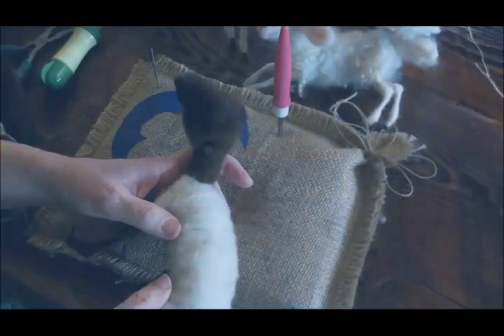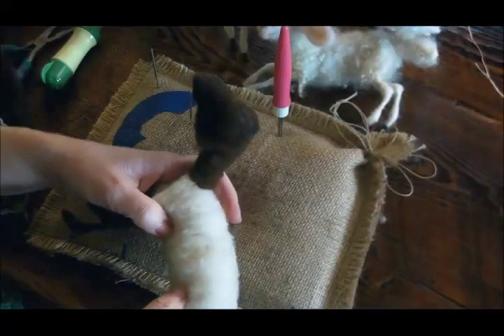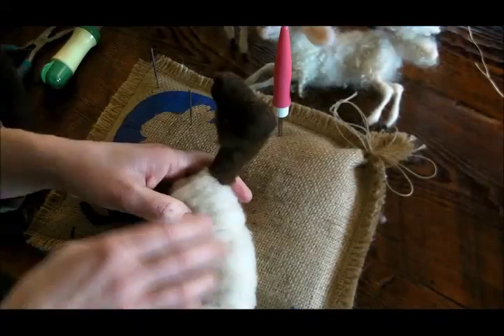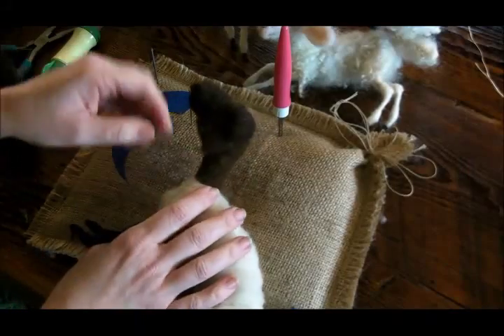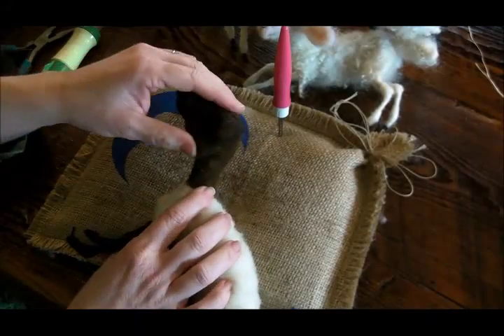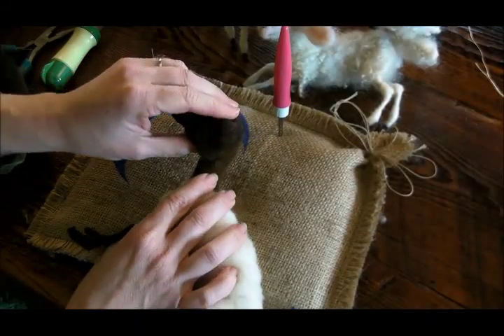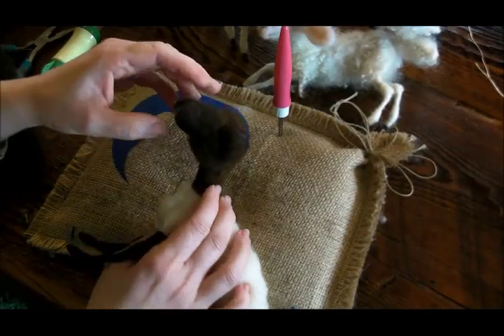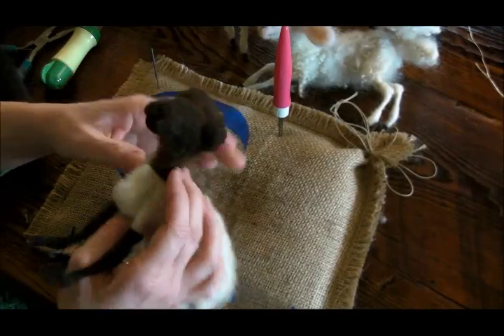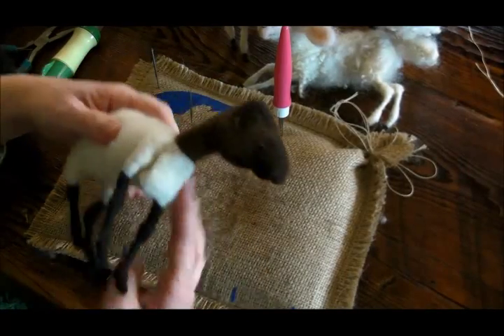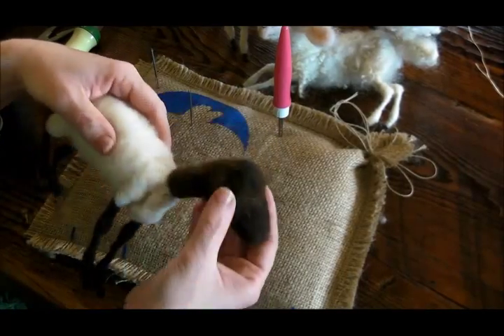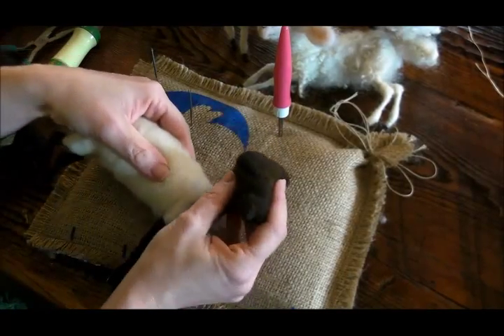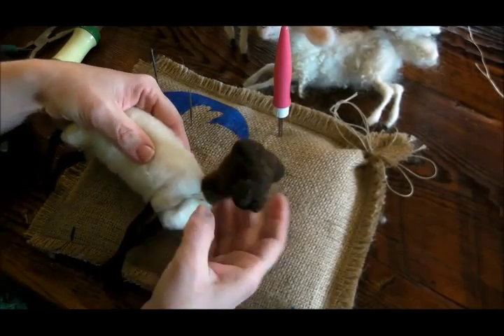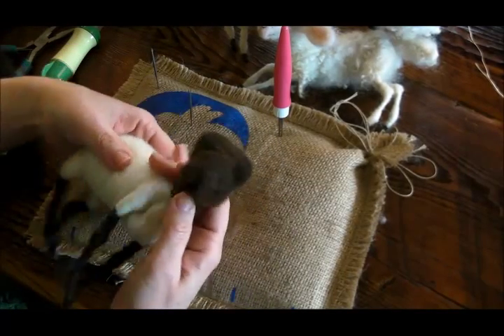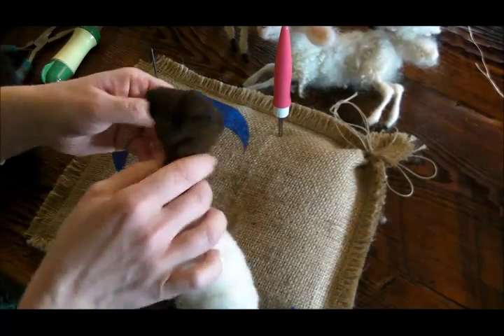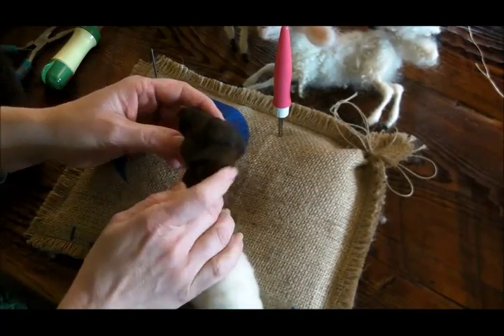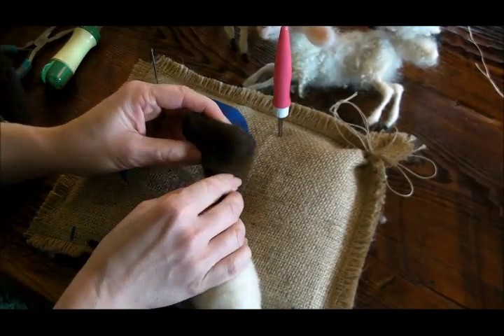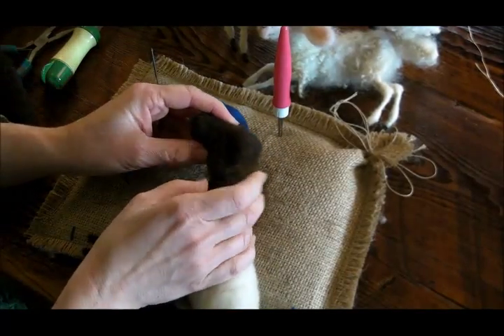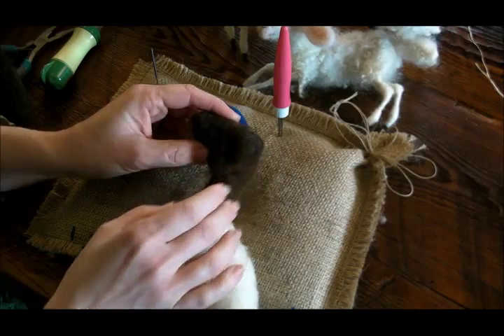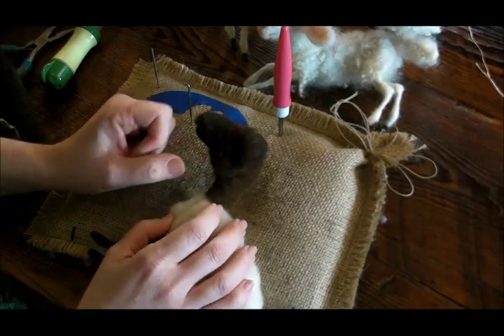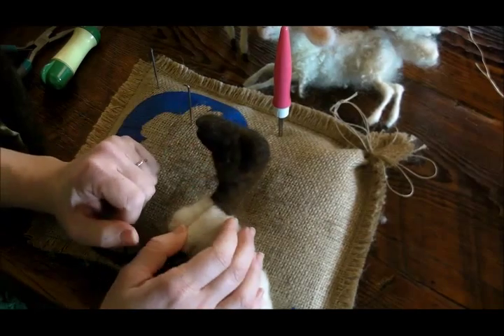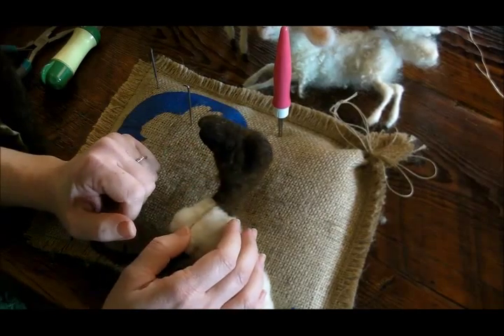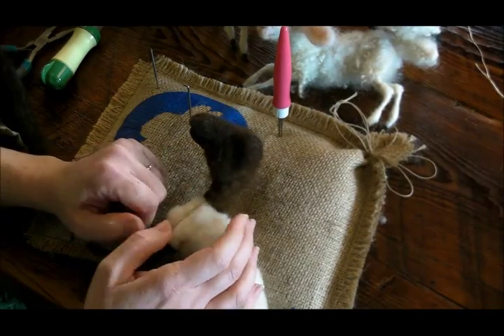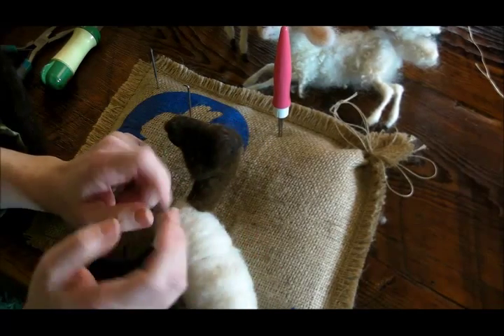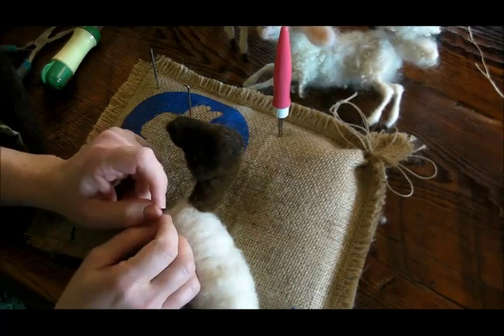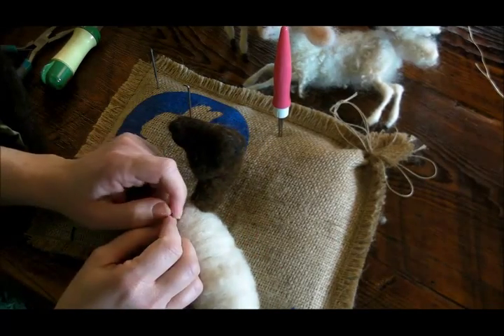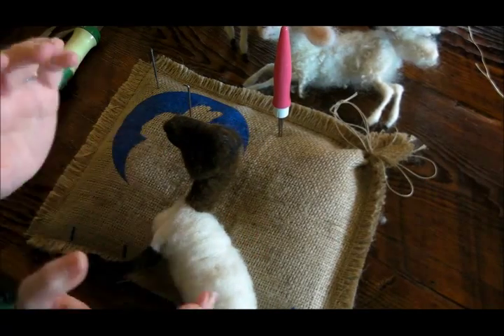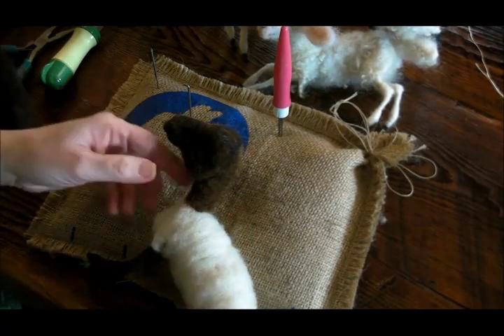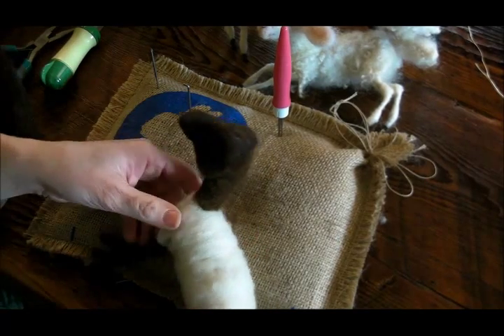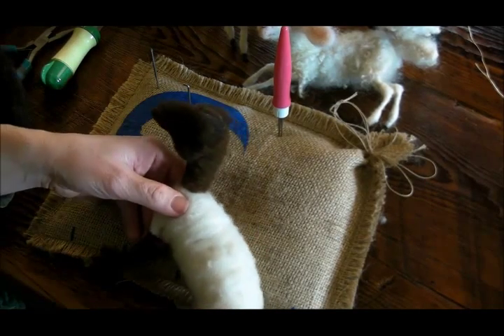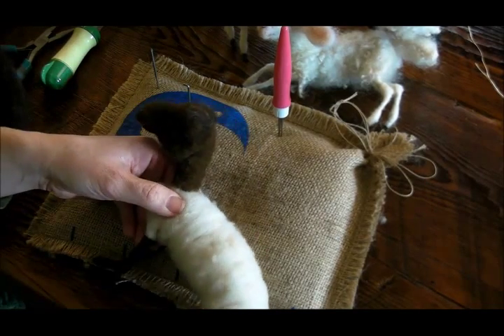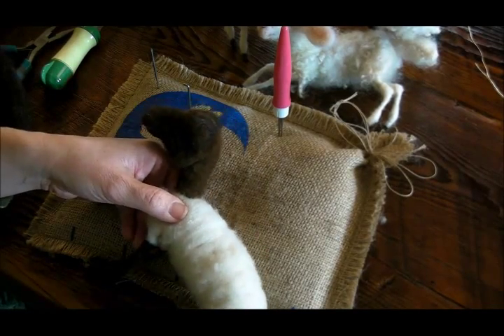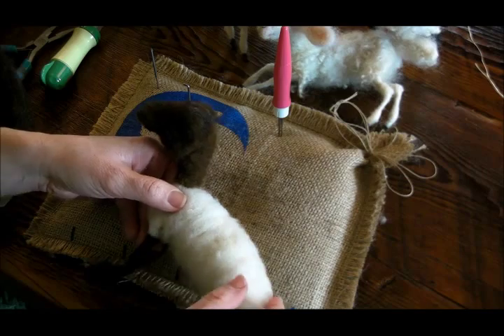We've got our sheep face very well underway. We still need eyes and ears. Let's do the ears first because I feel like that's going to really start to bring it into better focus.